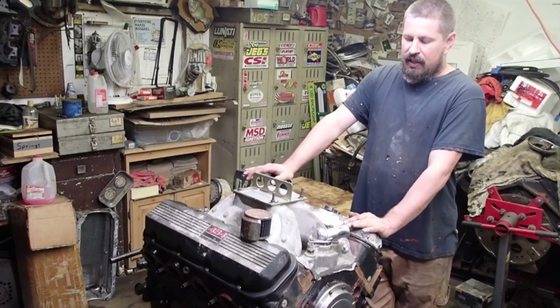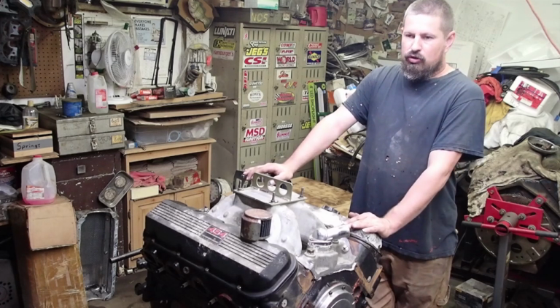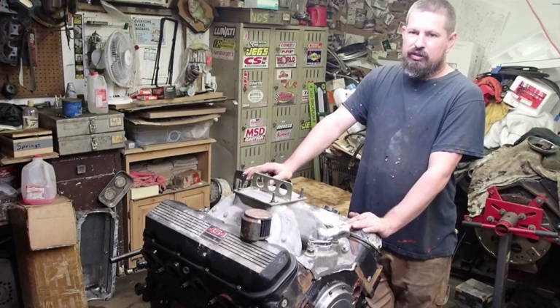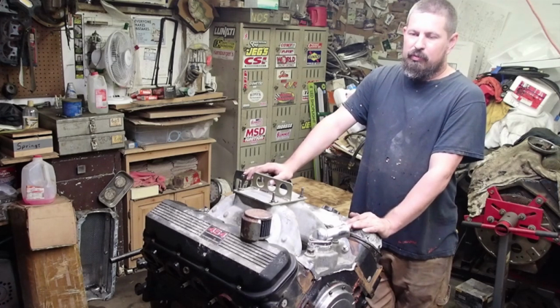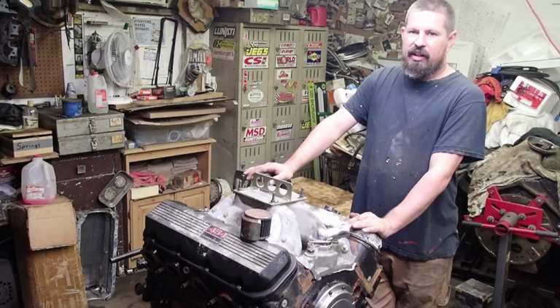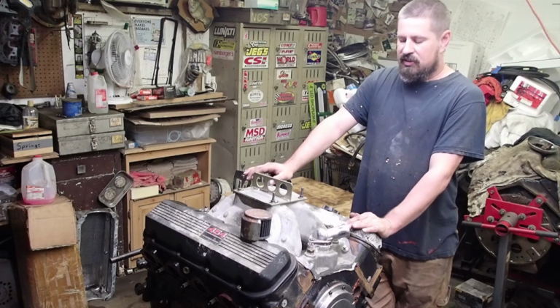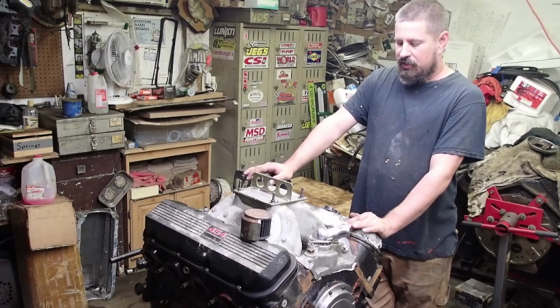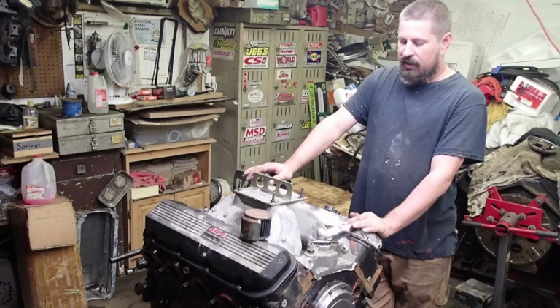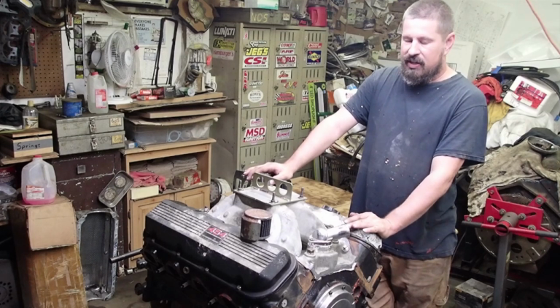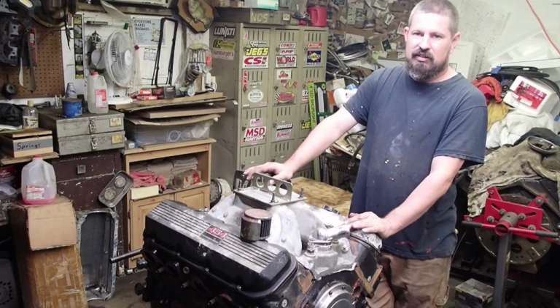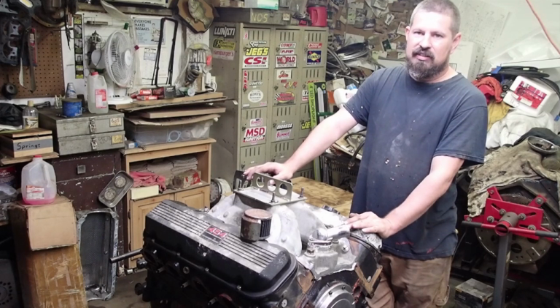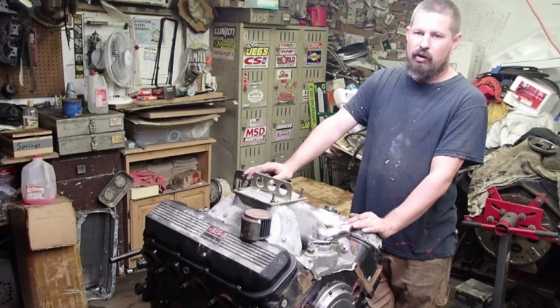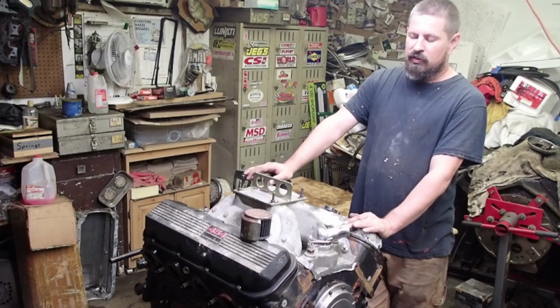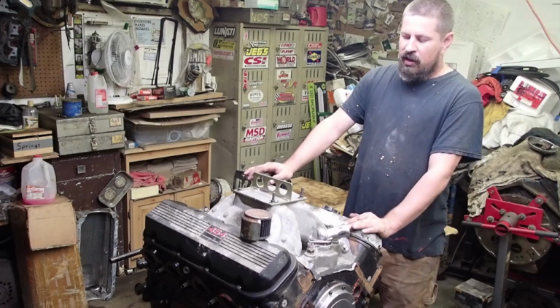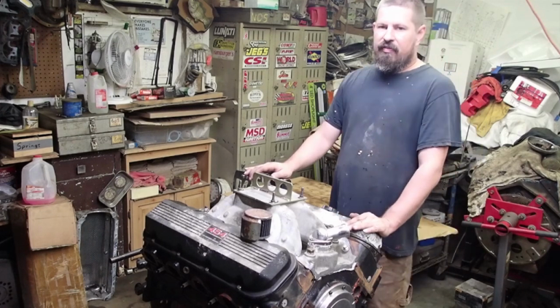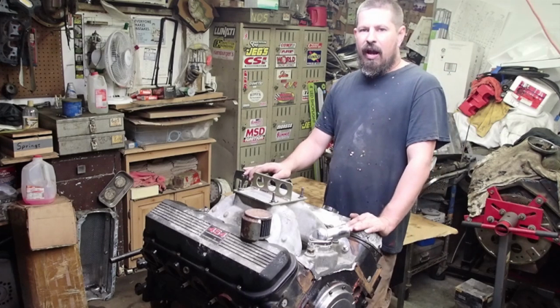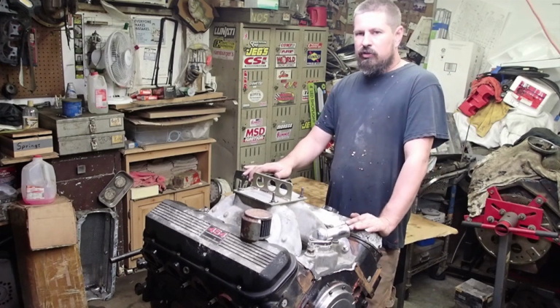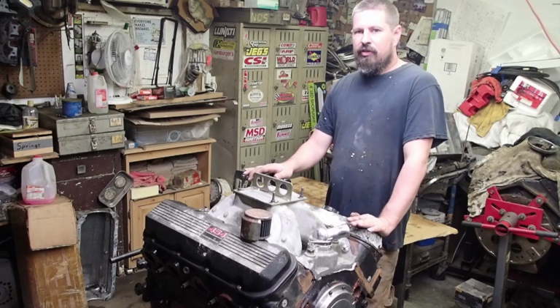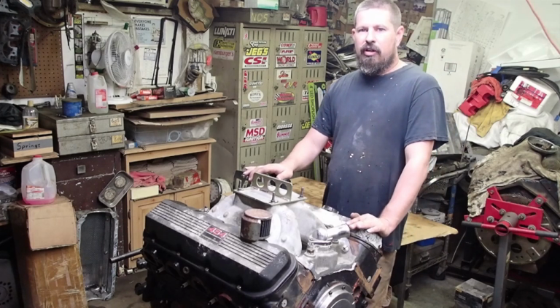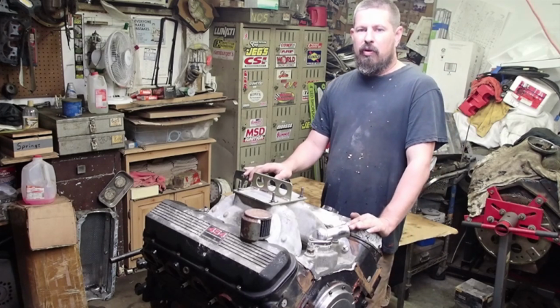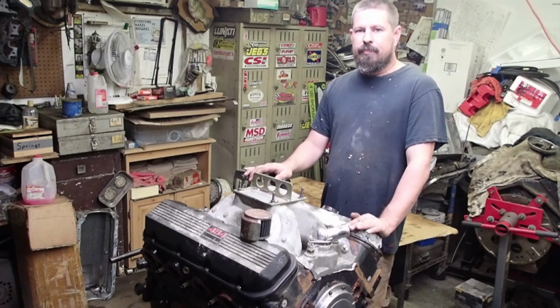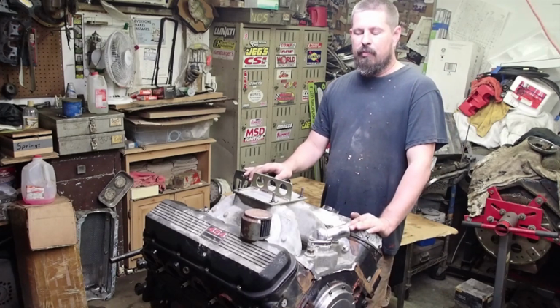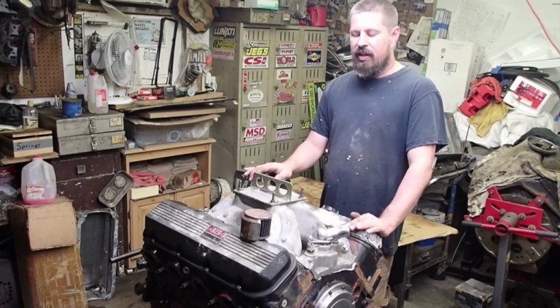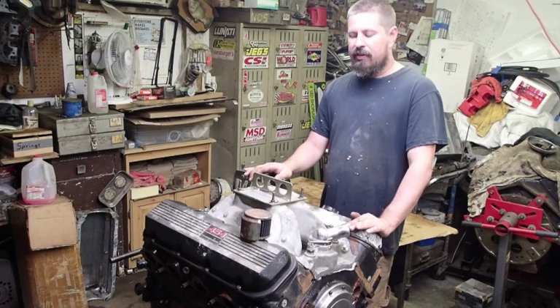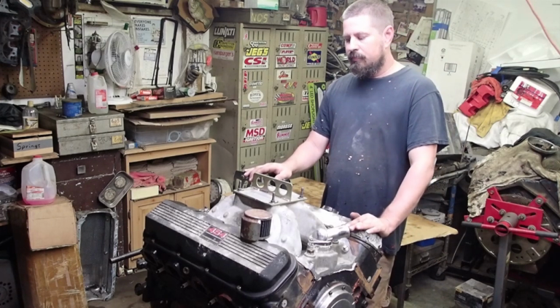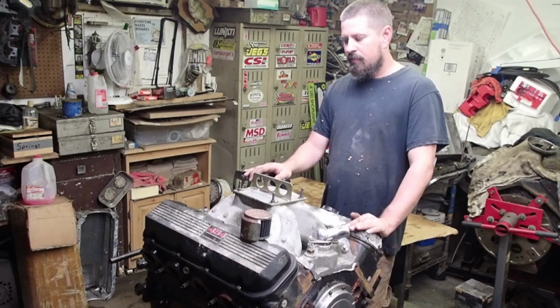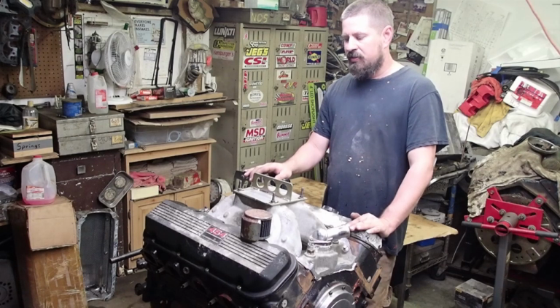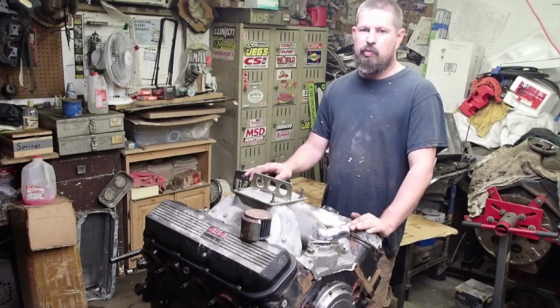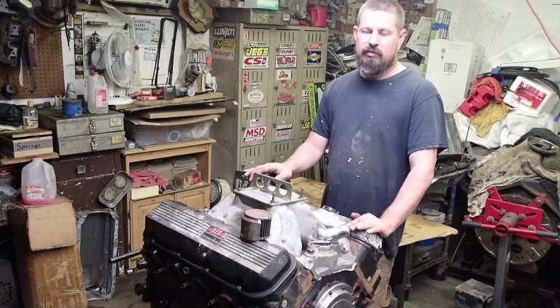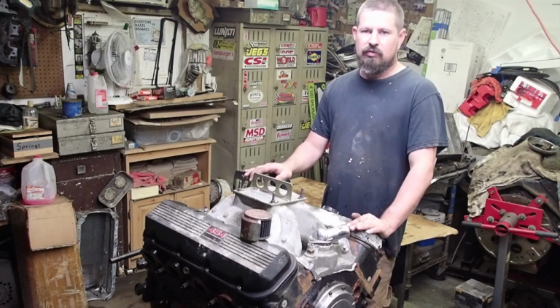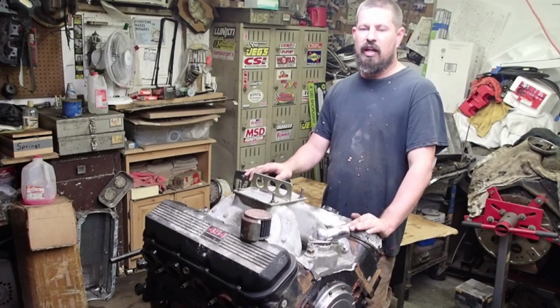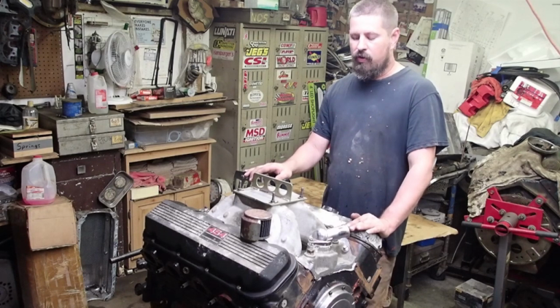It didn't lose oil pressure or nothing but you could tell it was sick. We decided to make another pass in it just to kind of see what's going on. It developed a rattle — it never lost oil pressure — but it developed a rattle. So we decided to just pull it out and kind of start over.